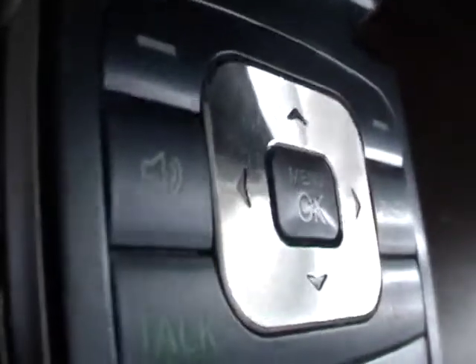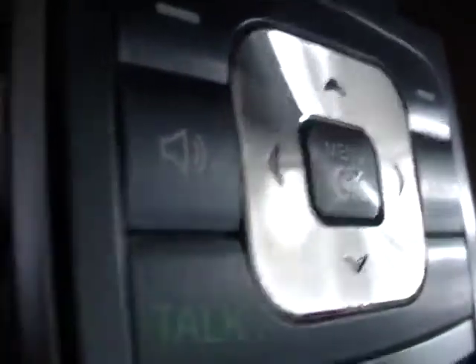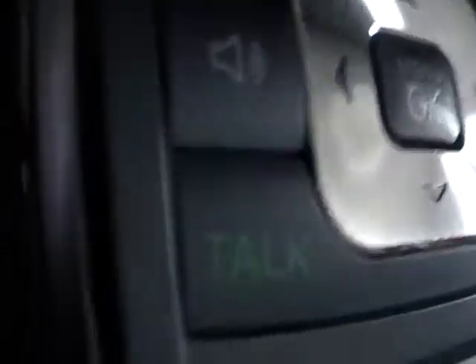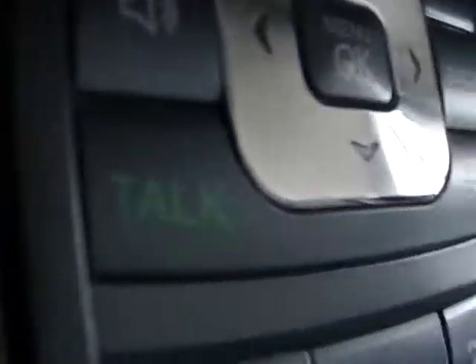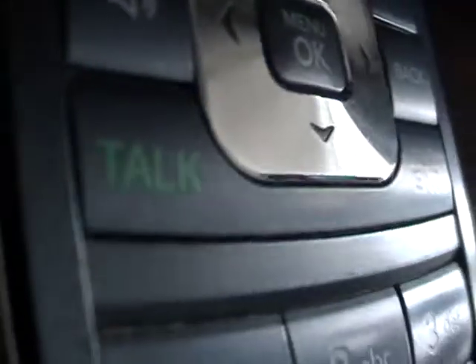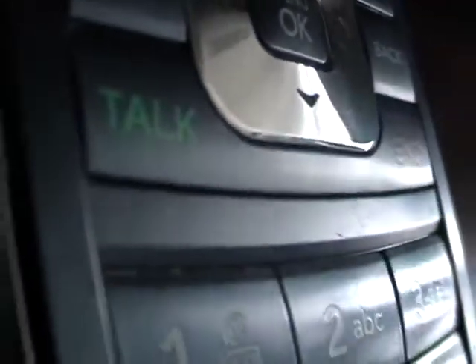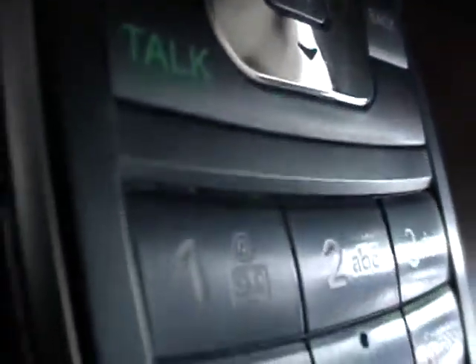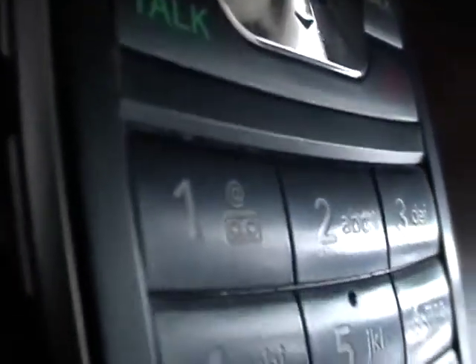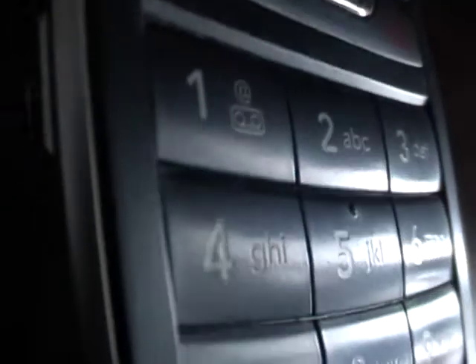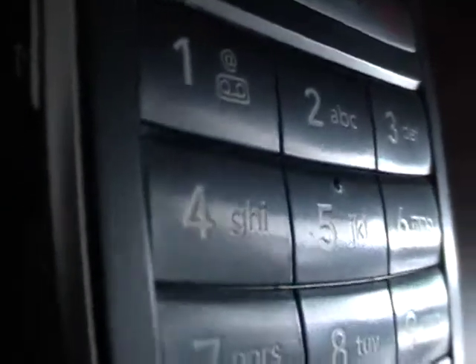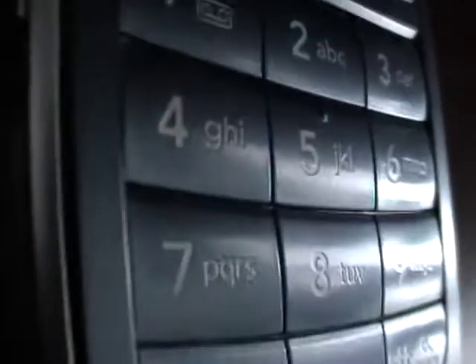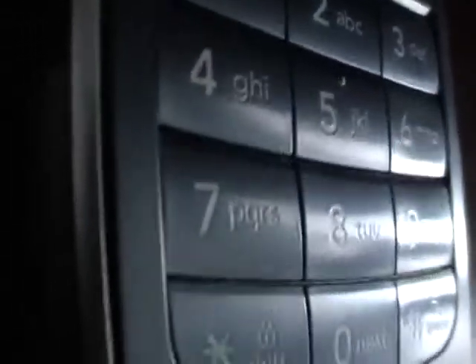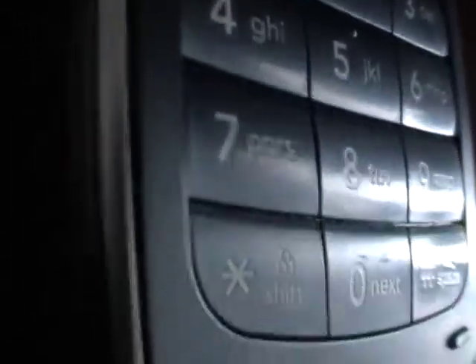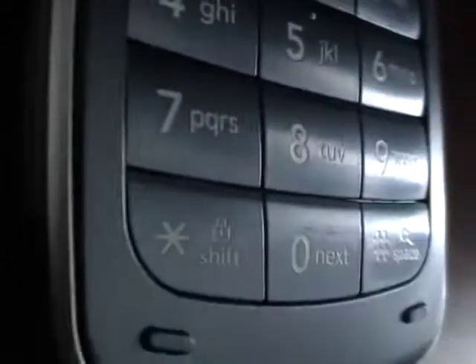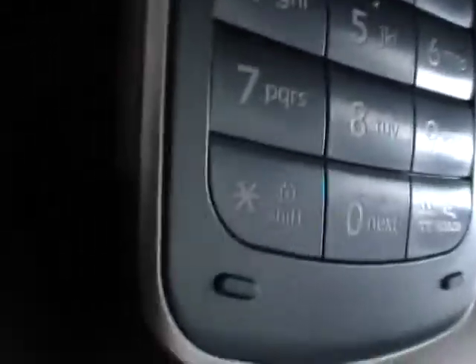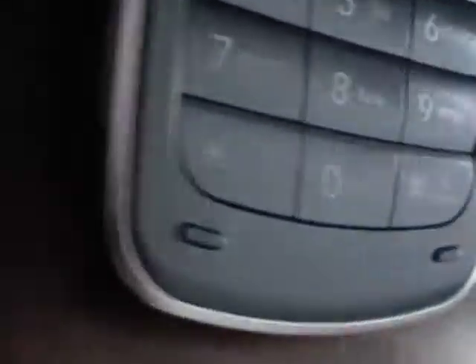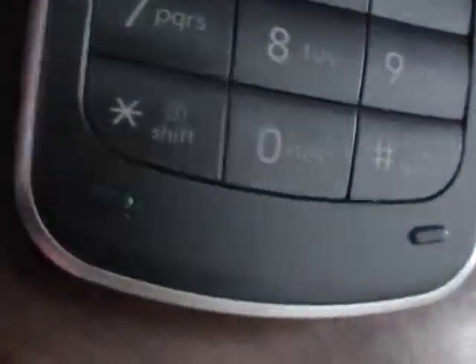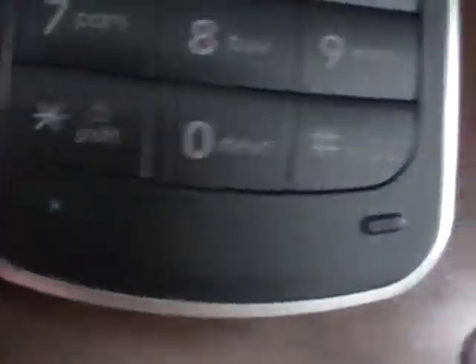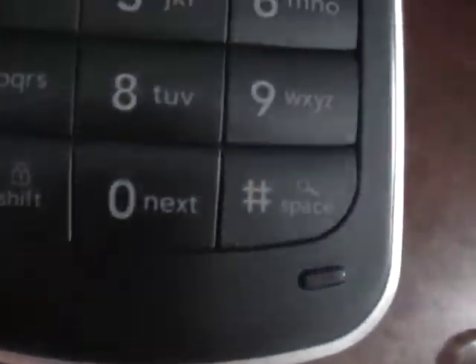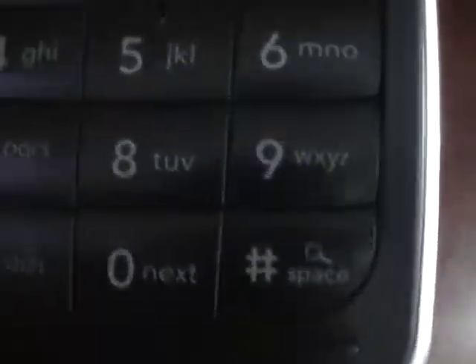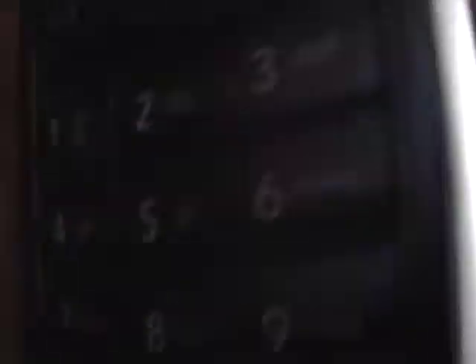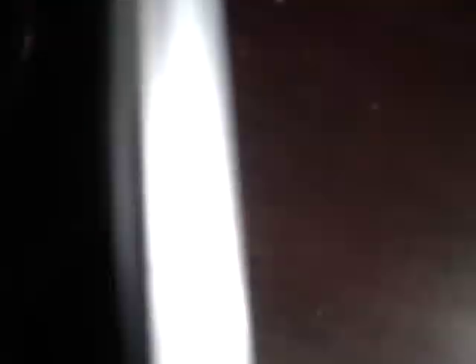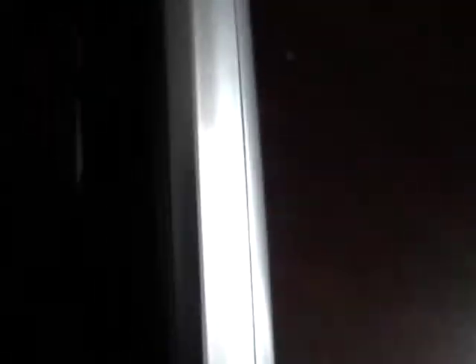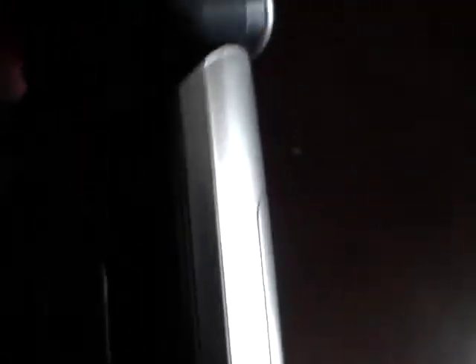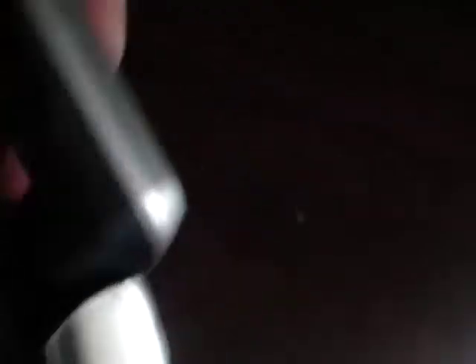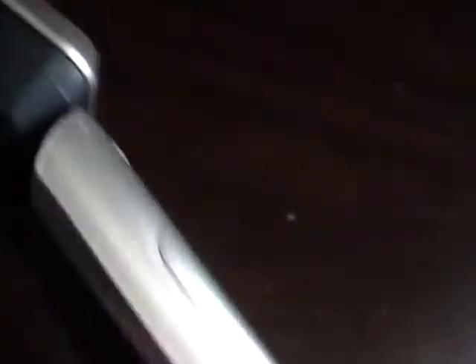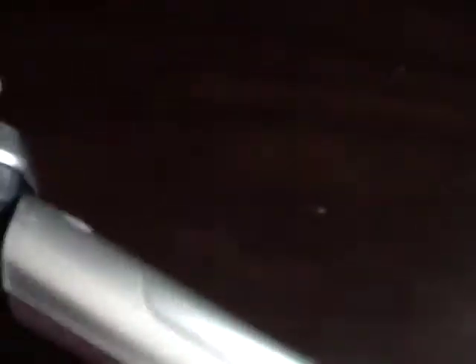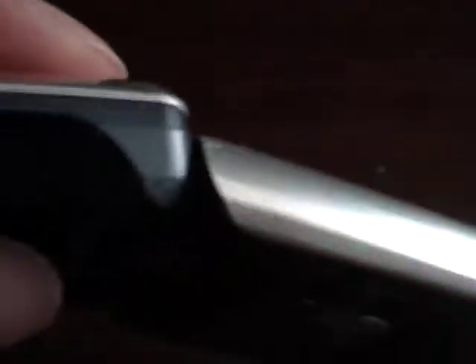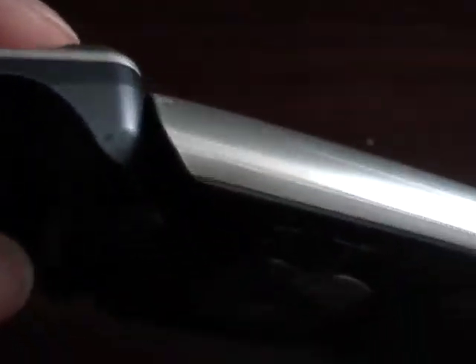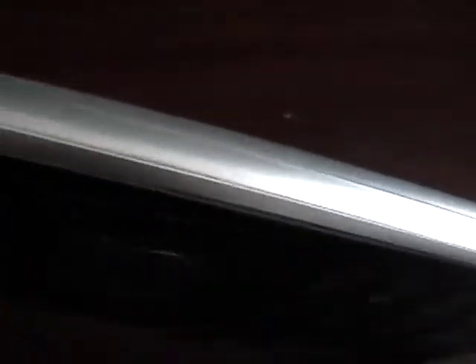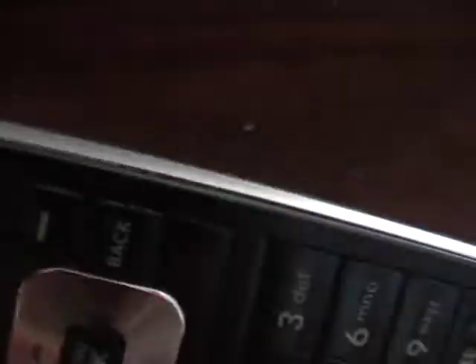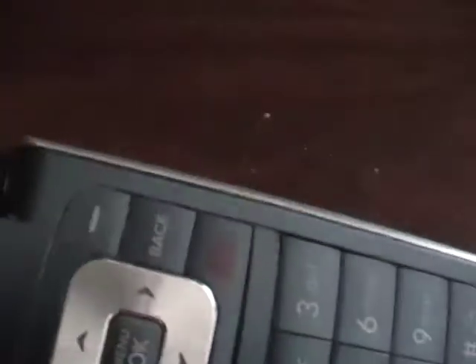Get a real close-up view of all the keys on the keyboard. This keyboard is just waiting to be dialed on — look at that, no problems at all there.